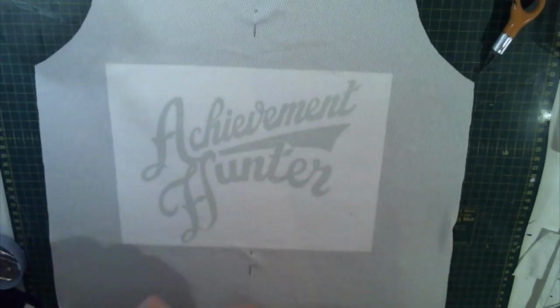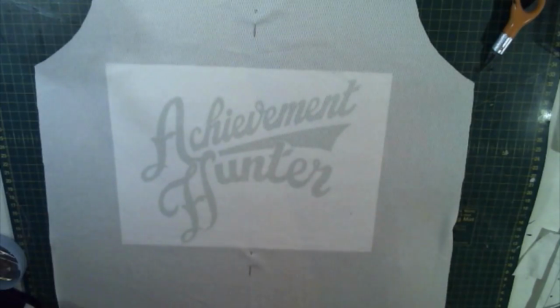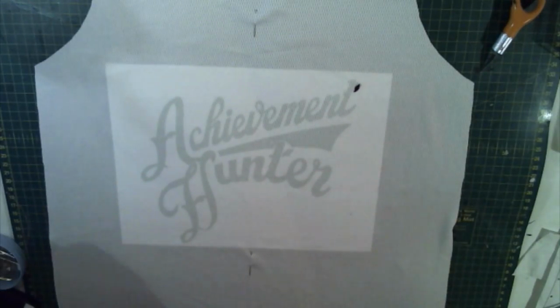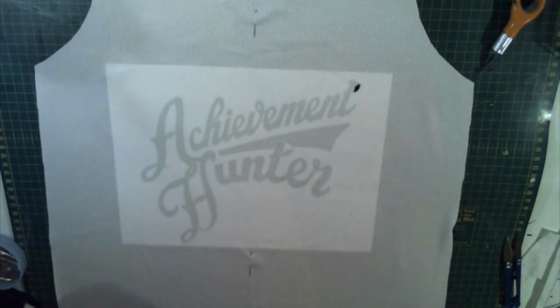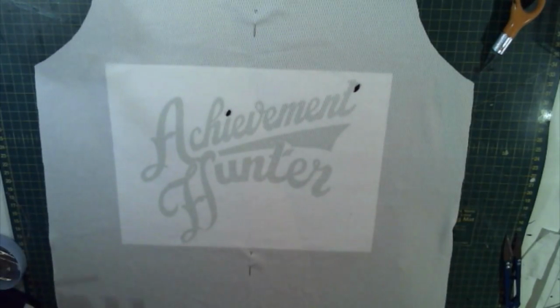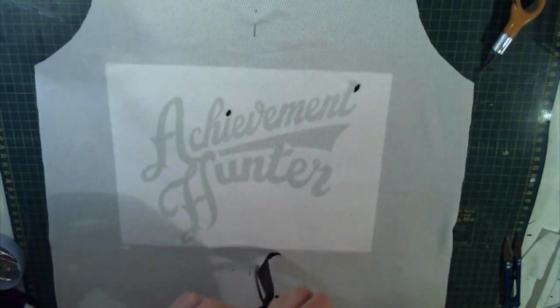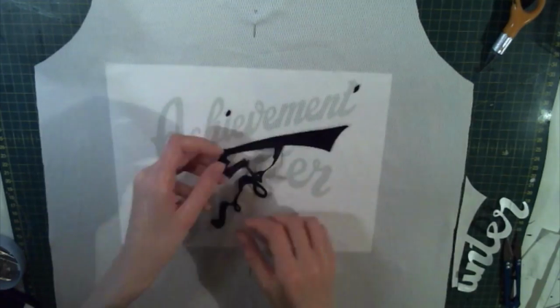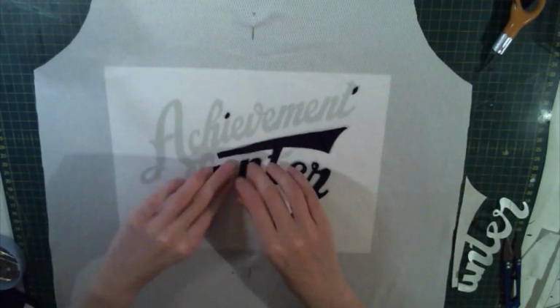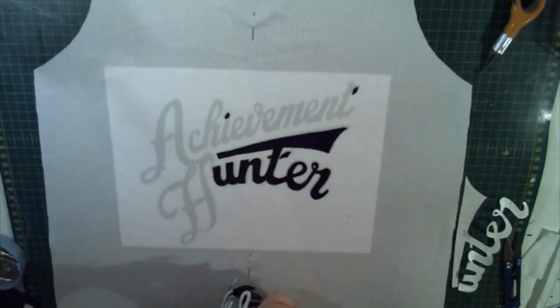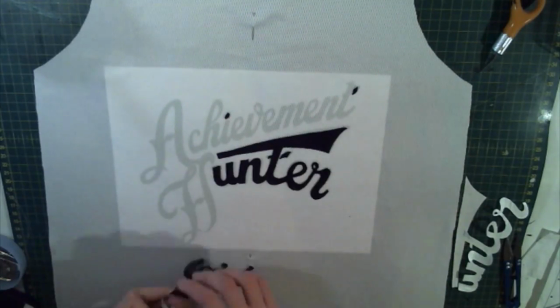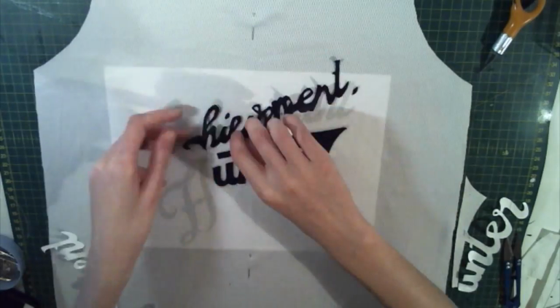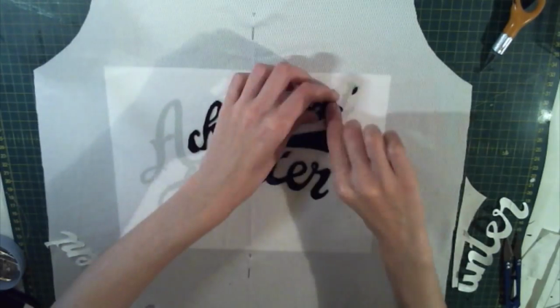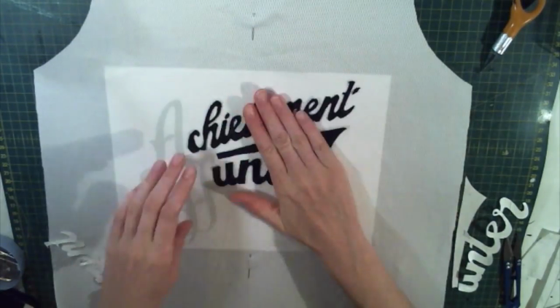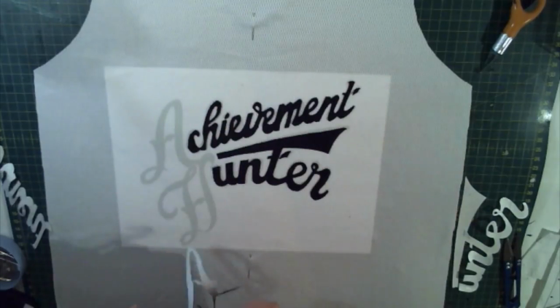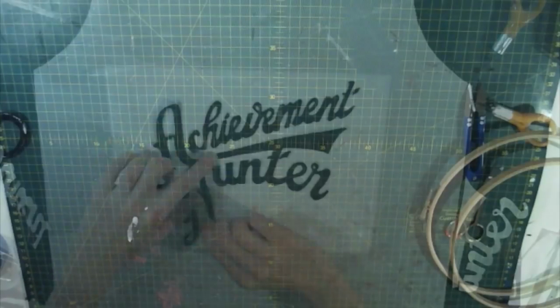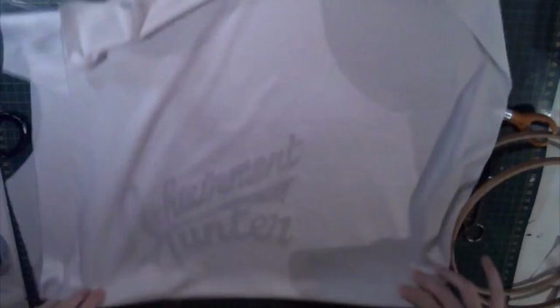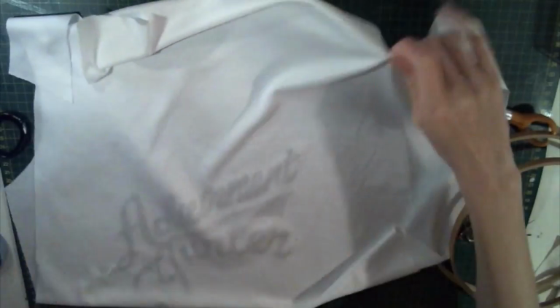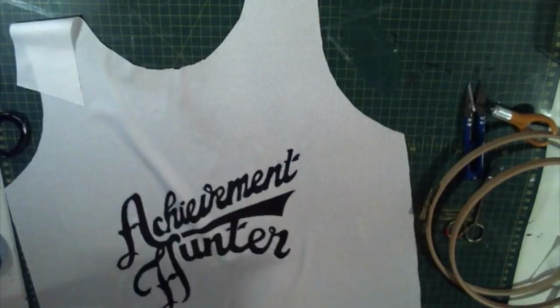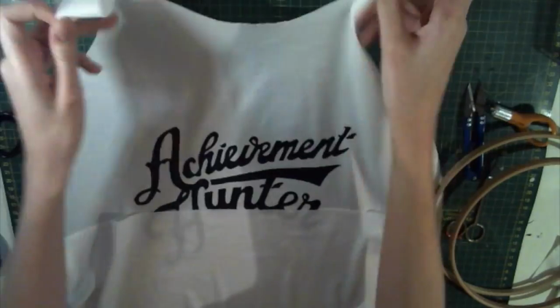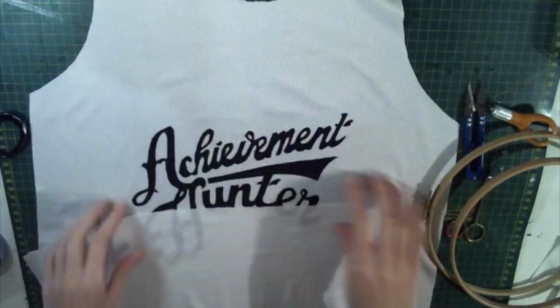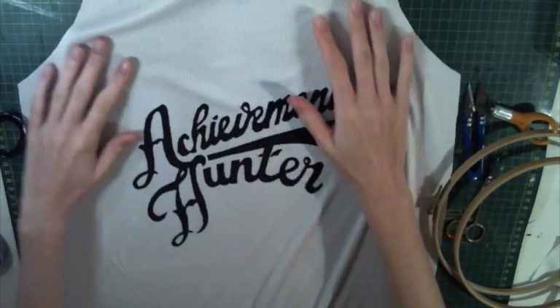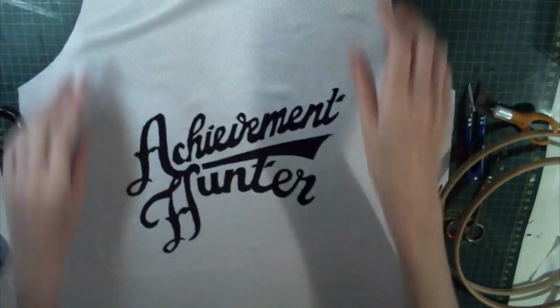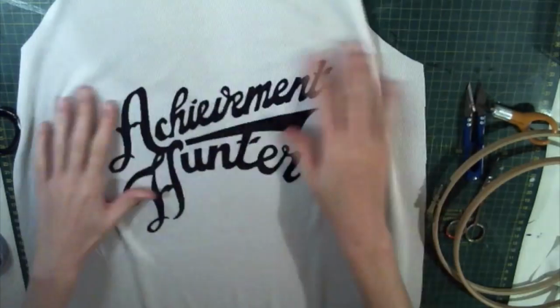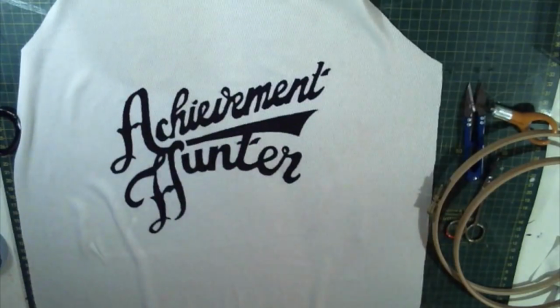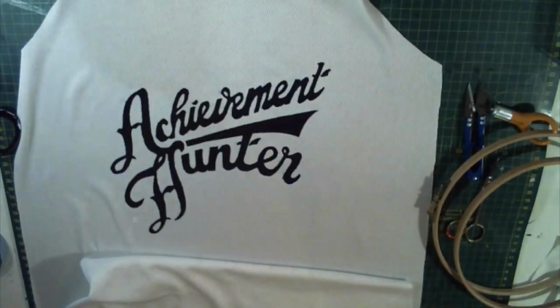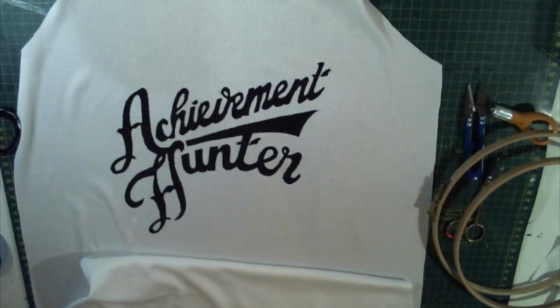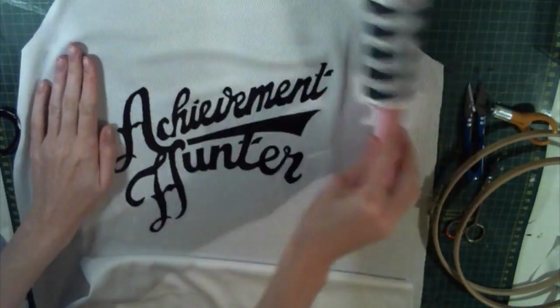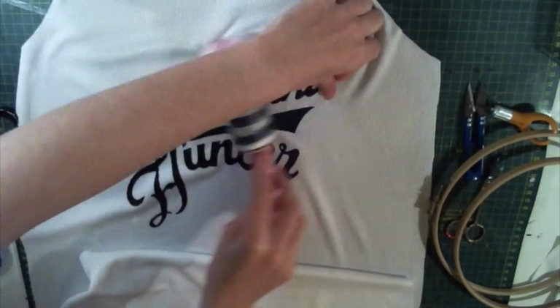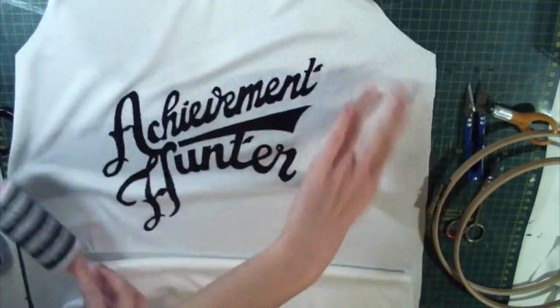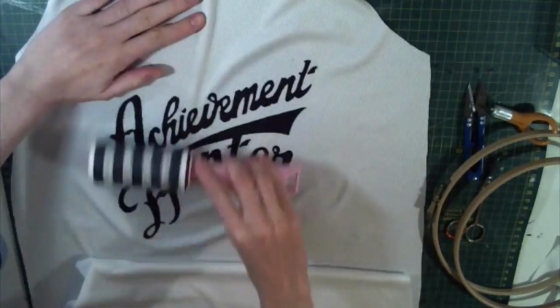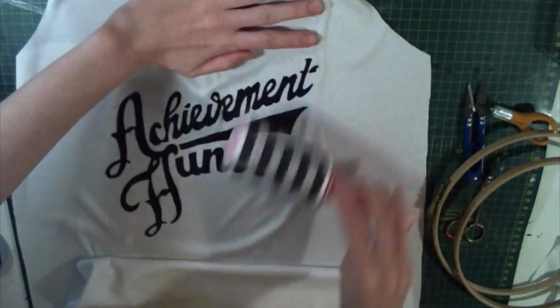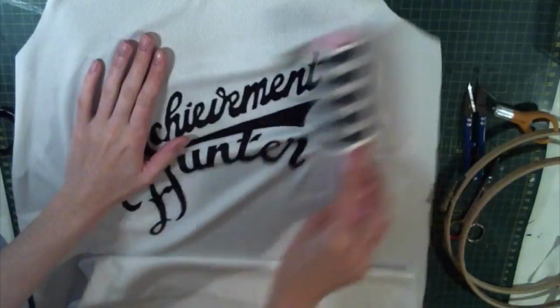The fabric tends to get very floppy once the paper backing has been removed, so I used a second printout of the text as a guide, lined it all up so it was straight and centred on the fabric, and then ironed over it all again to bond the black calligraphy text to the white front of the jersey.